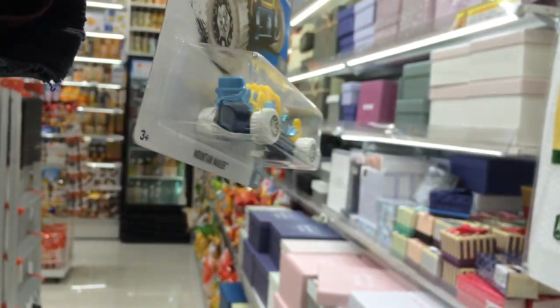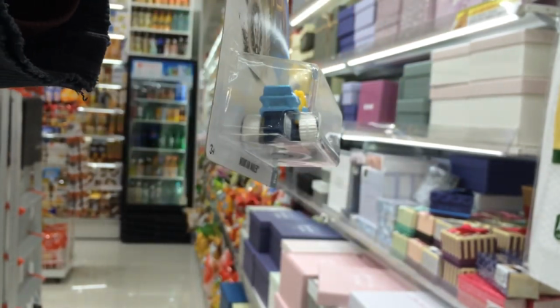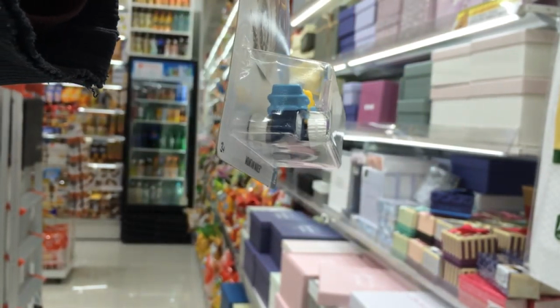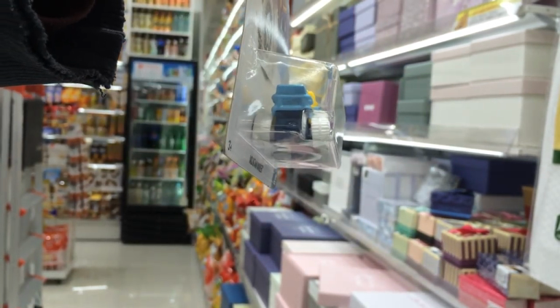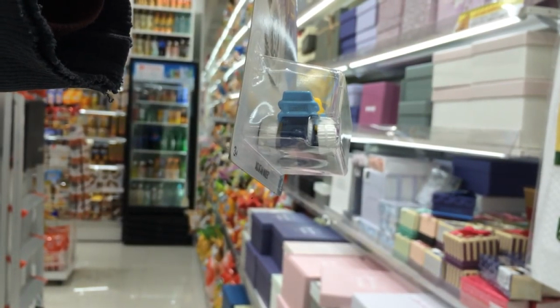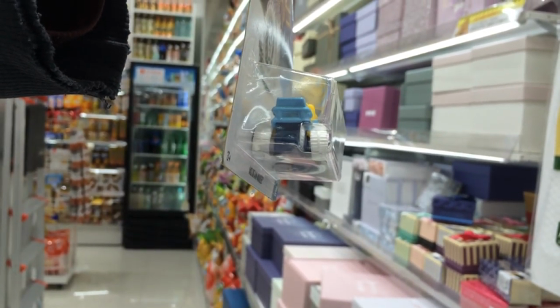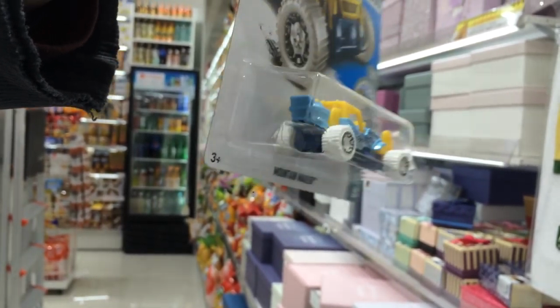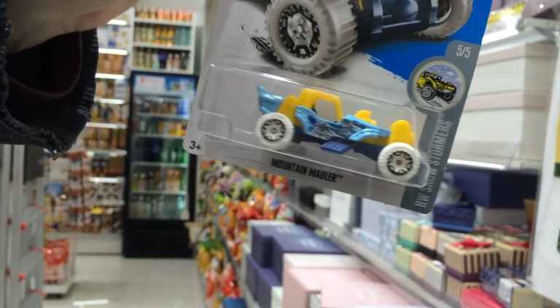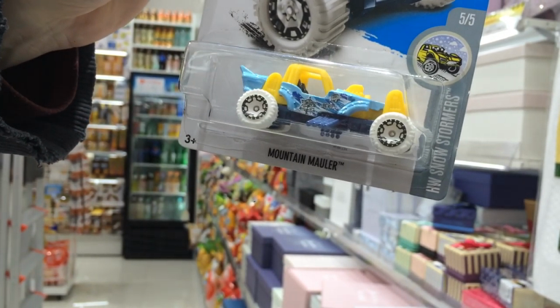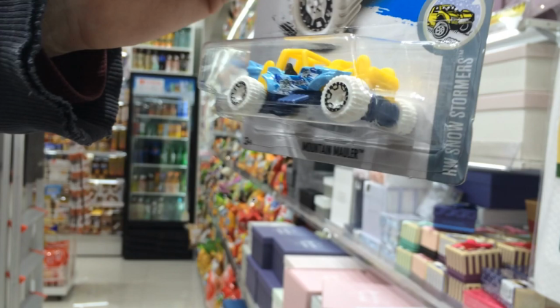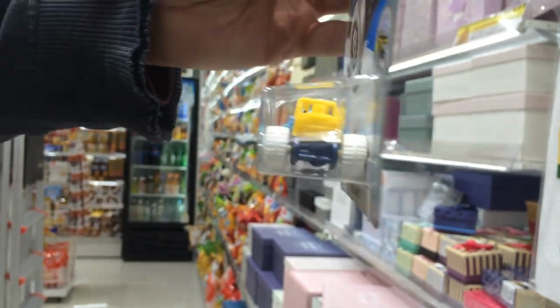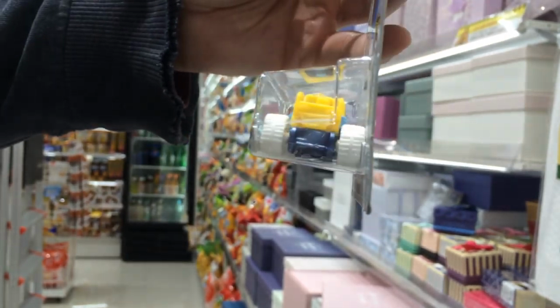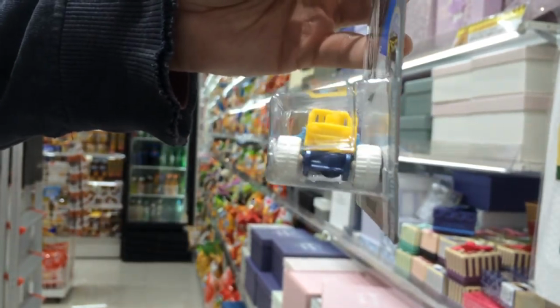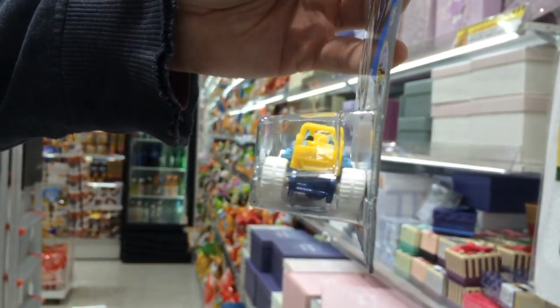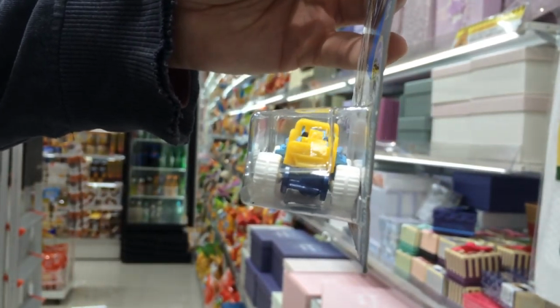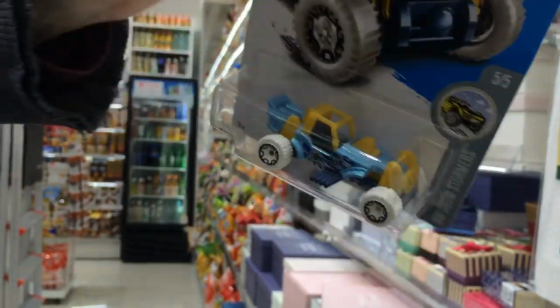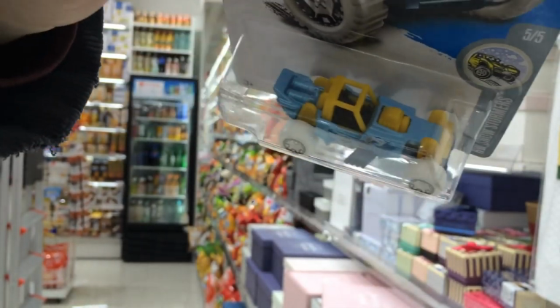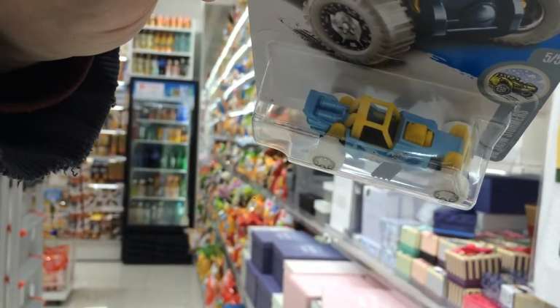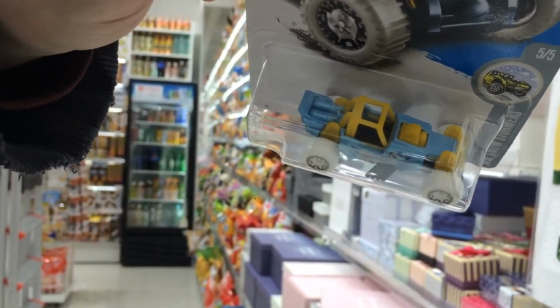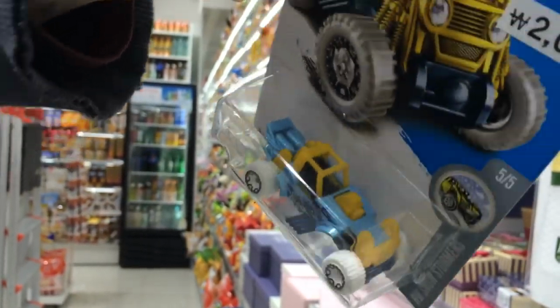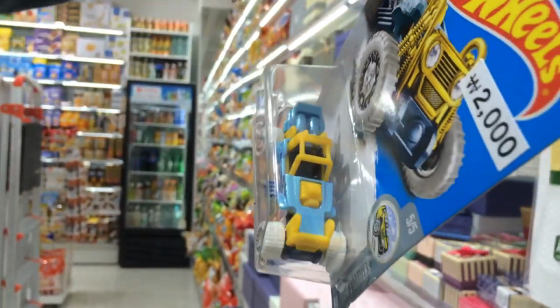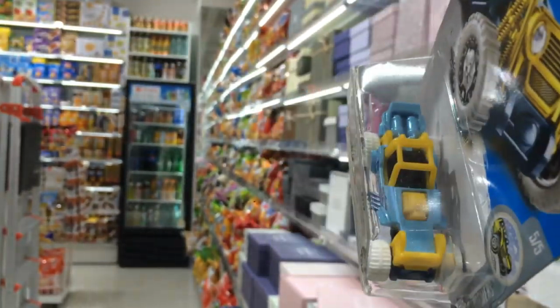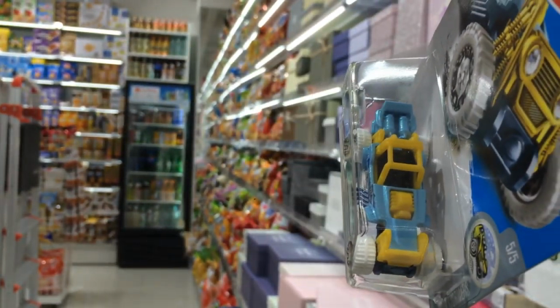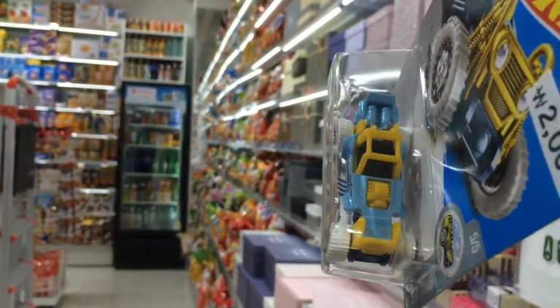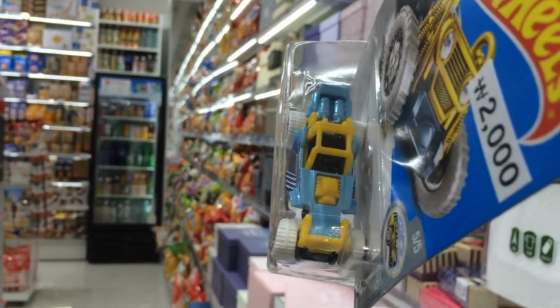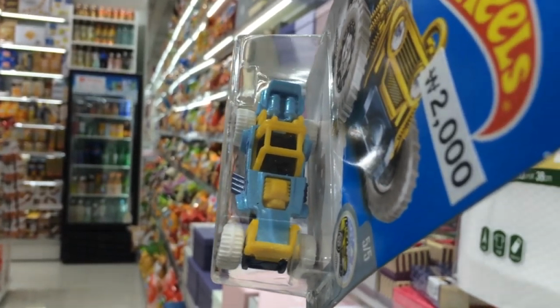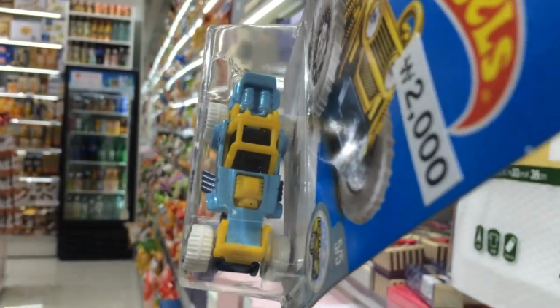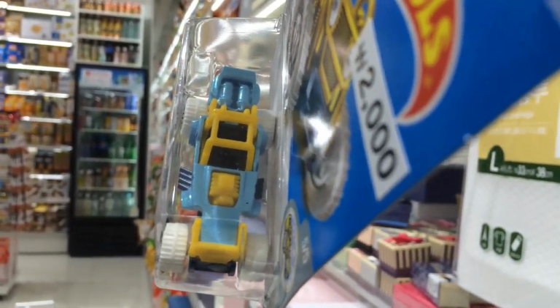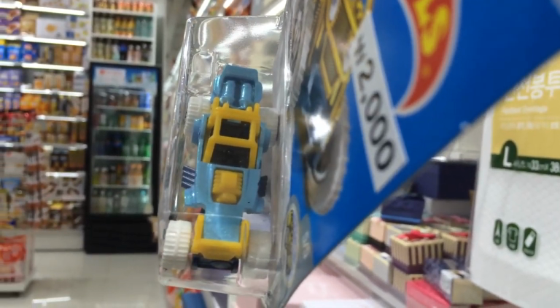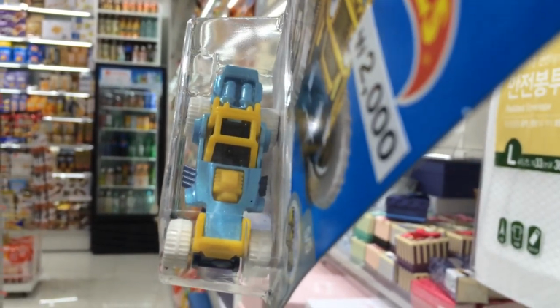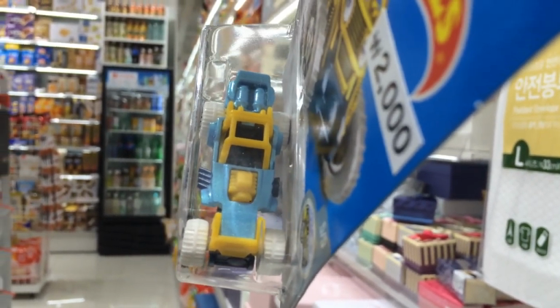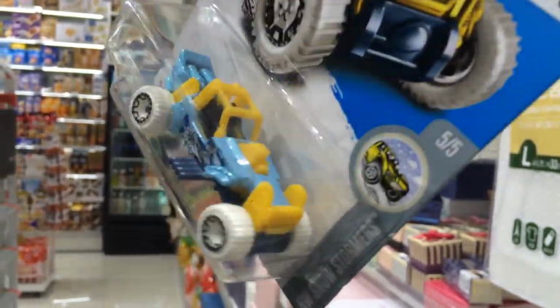Notice the back of the car, the side, the front, and the top. Trying to get a better view of the top — my hands are shaking.